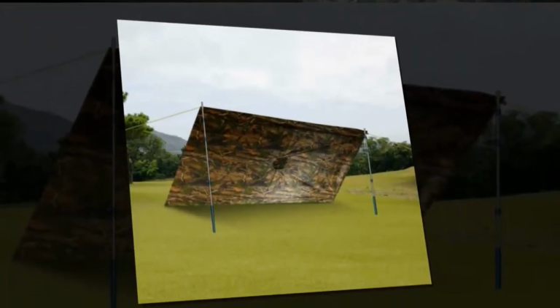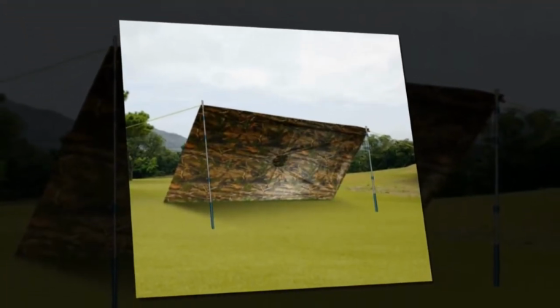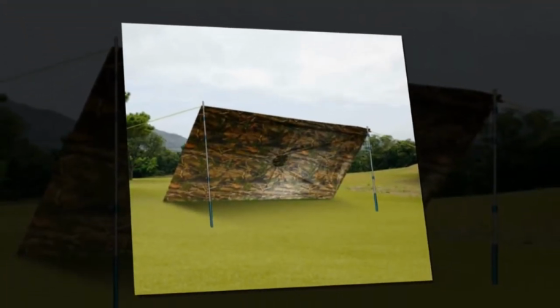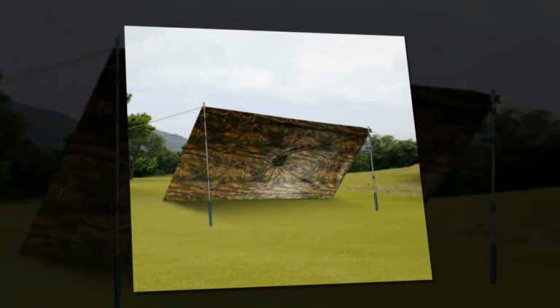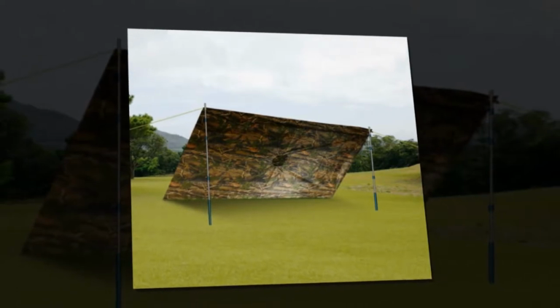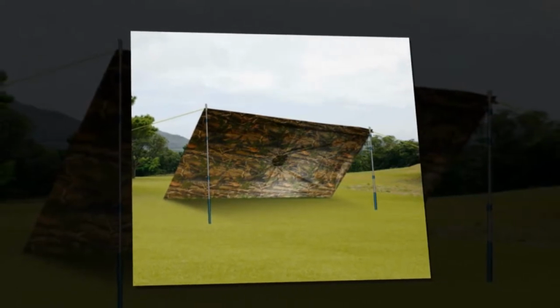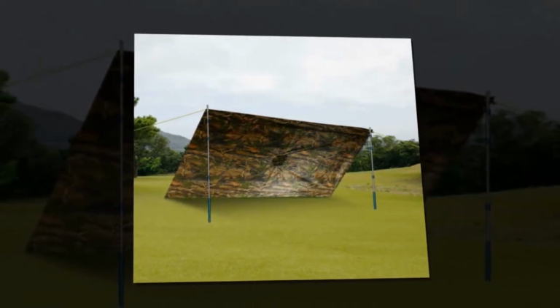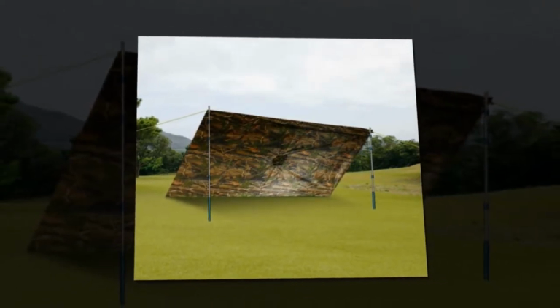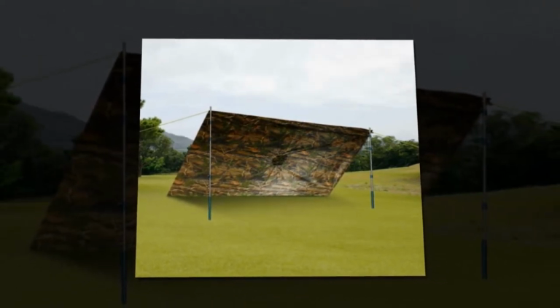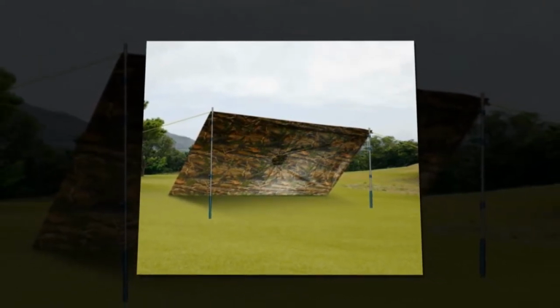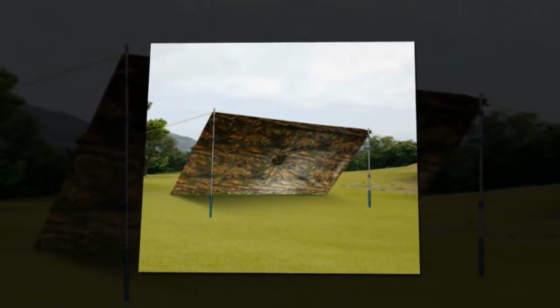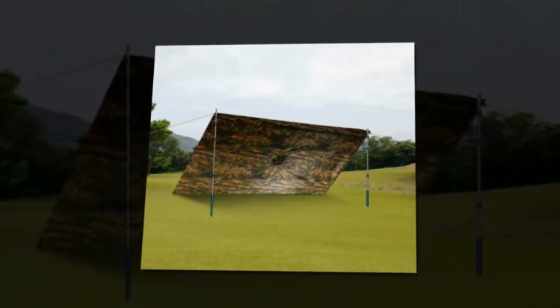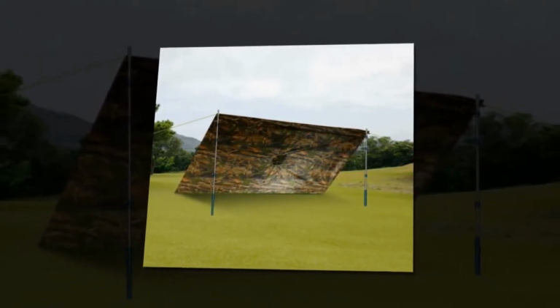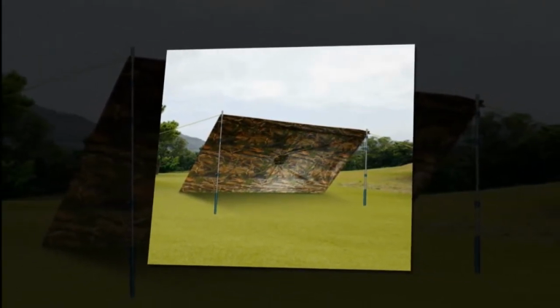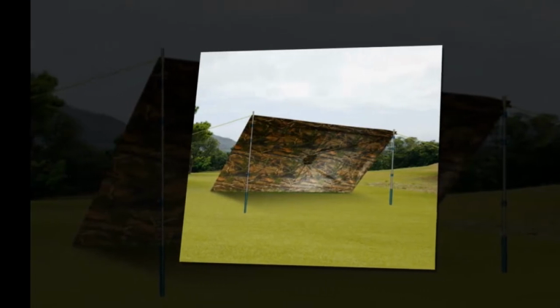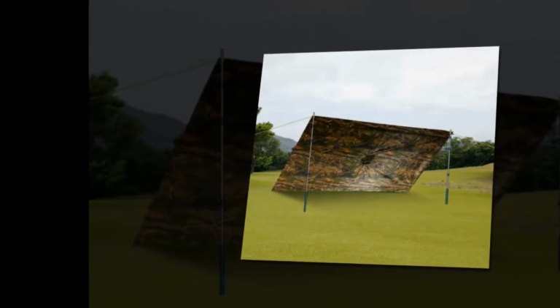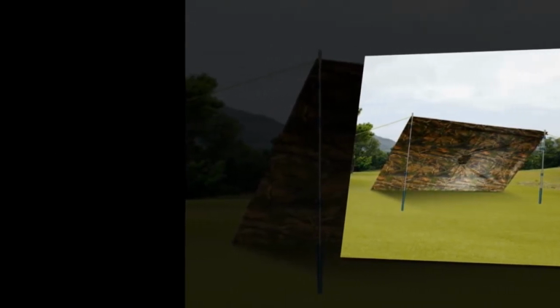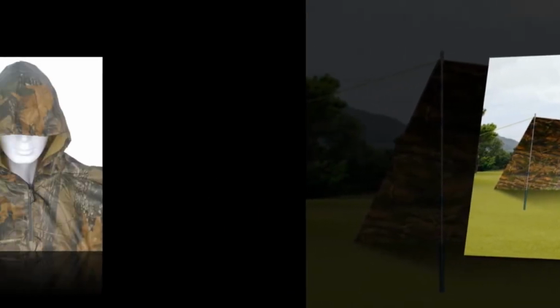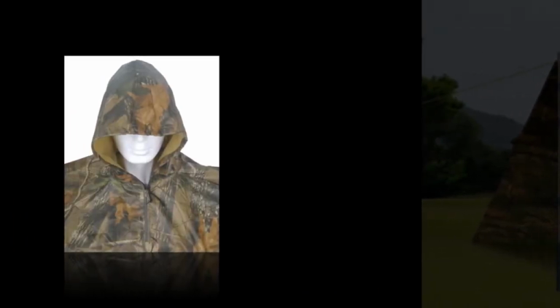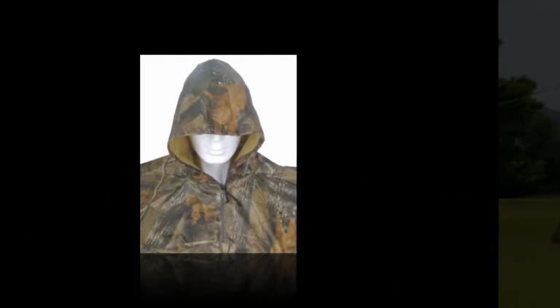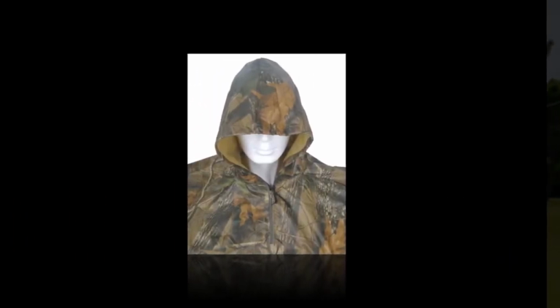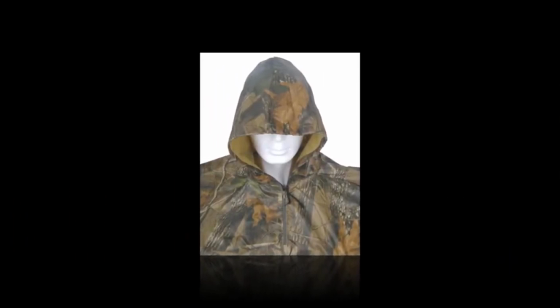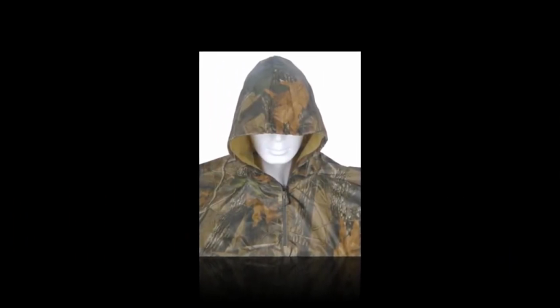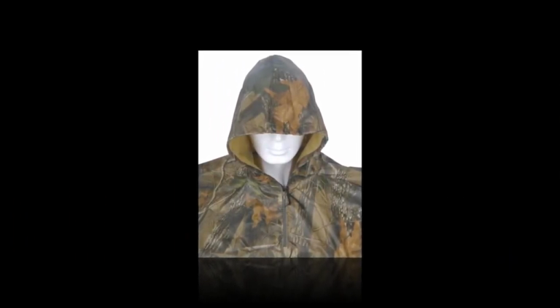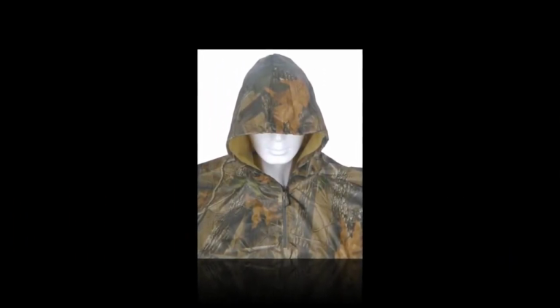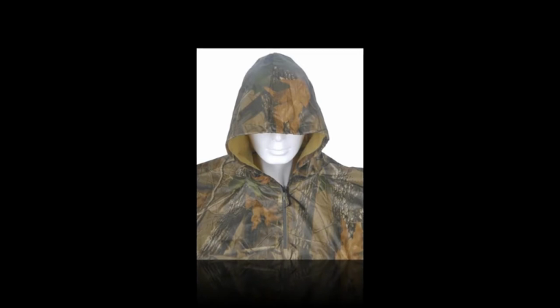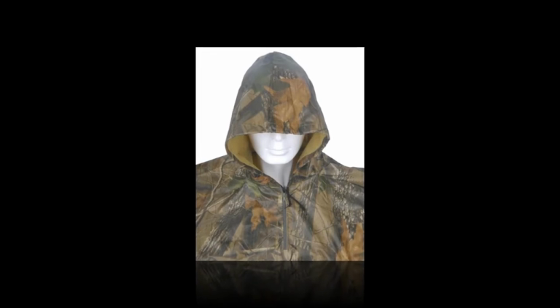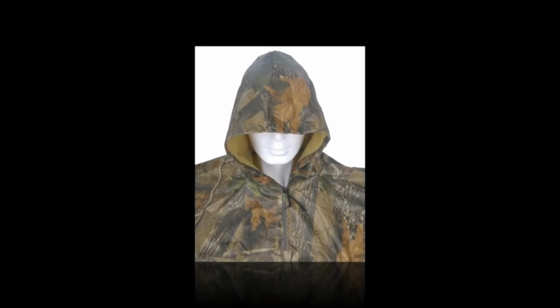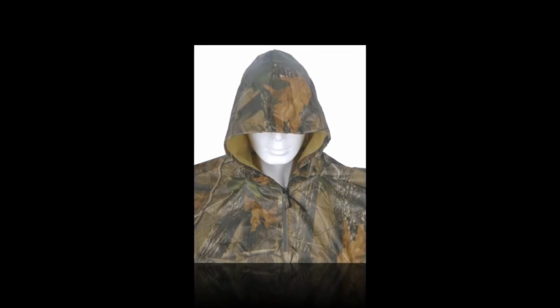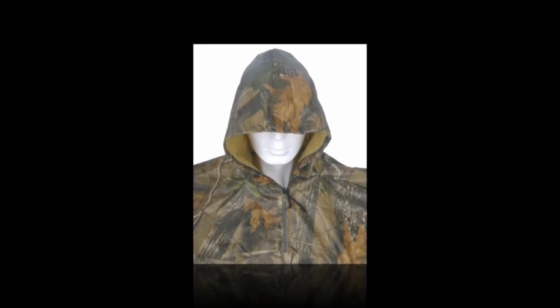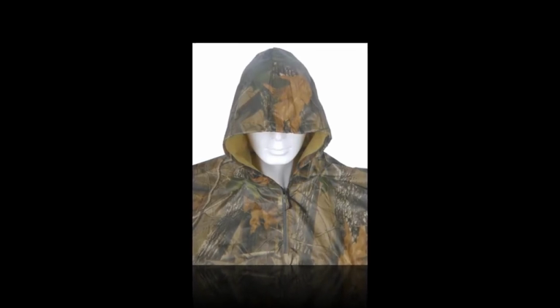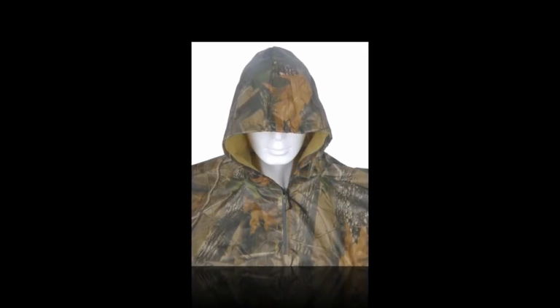The poncho has a dimension of 56L and 40W. The weight is under 1 kg — only 850 grams with the carrying bag. Made of 100% waterproof nylon, so it's durable.